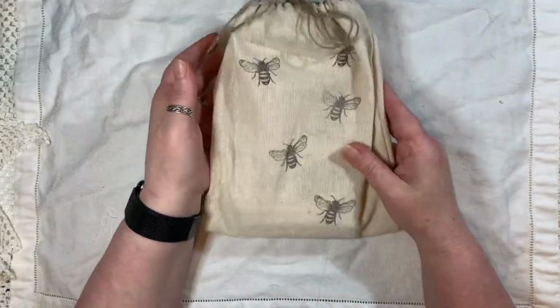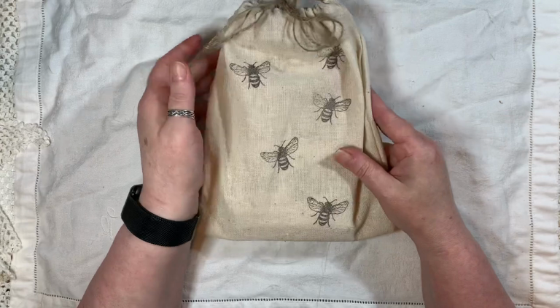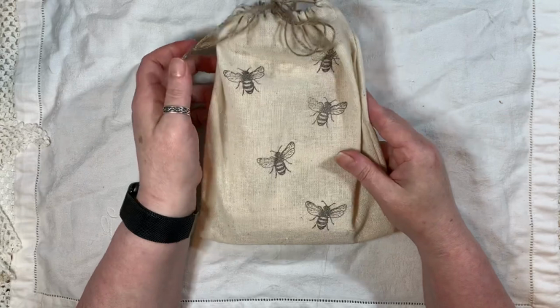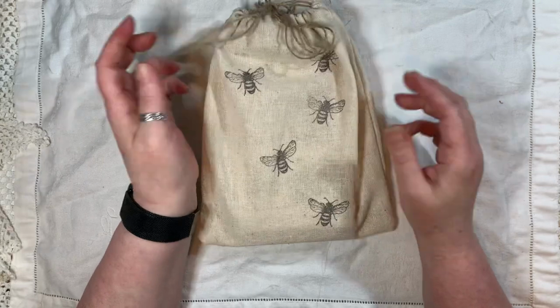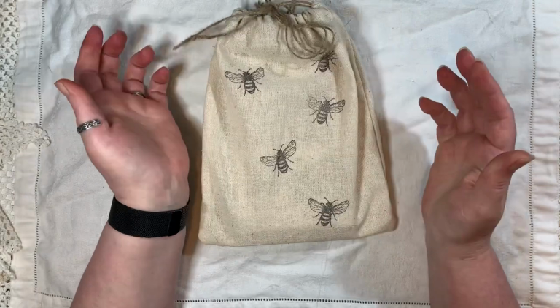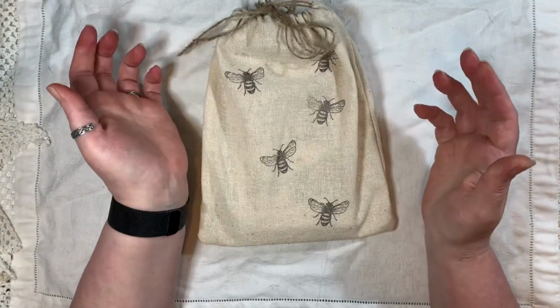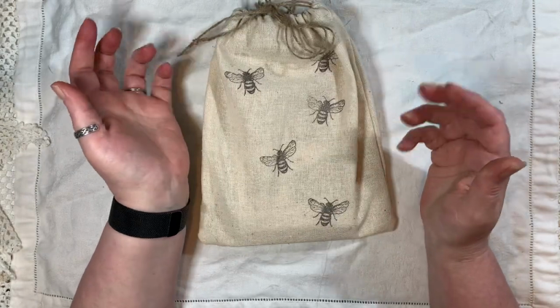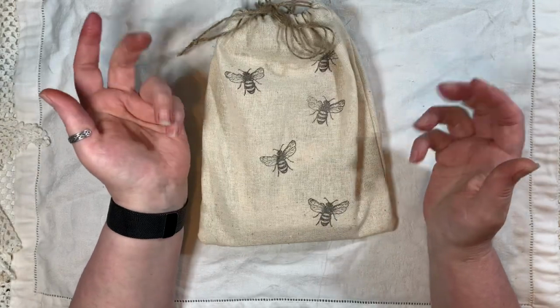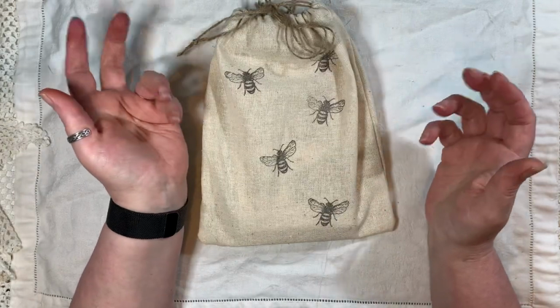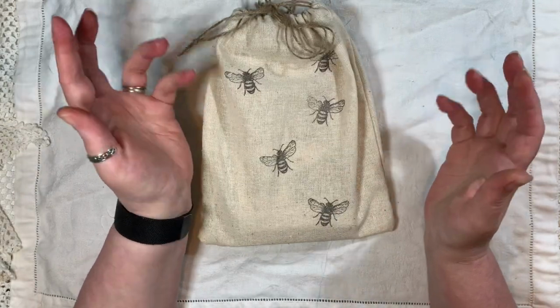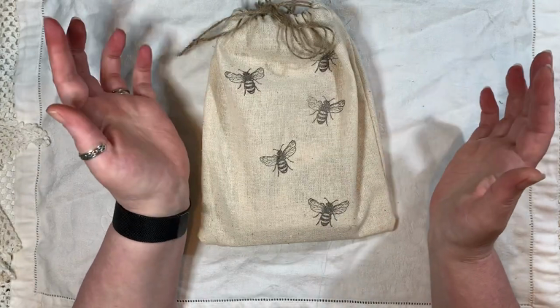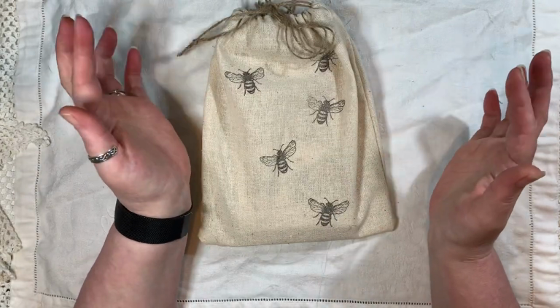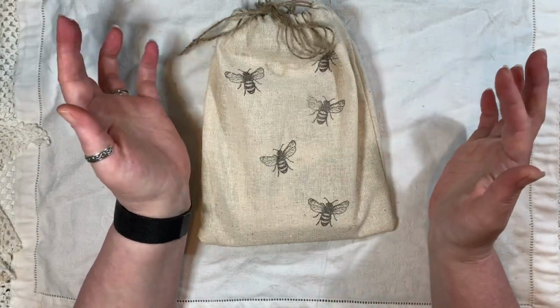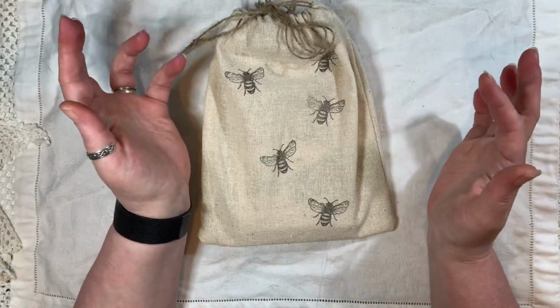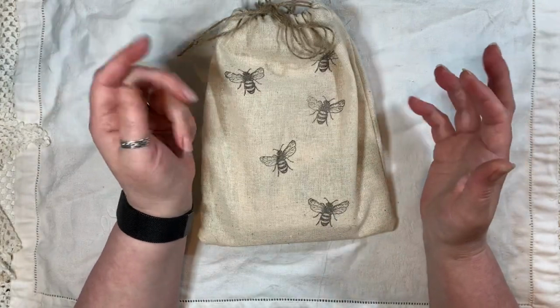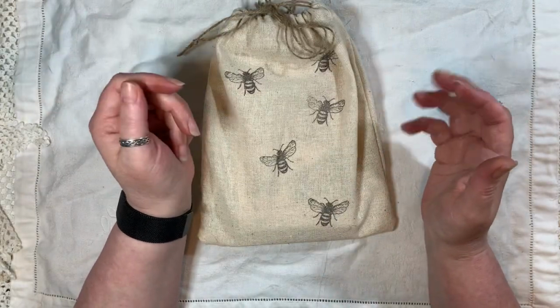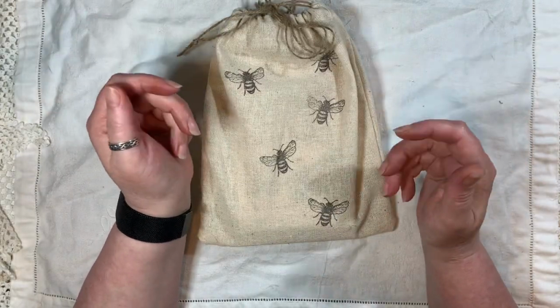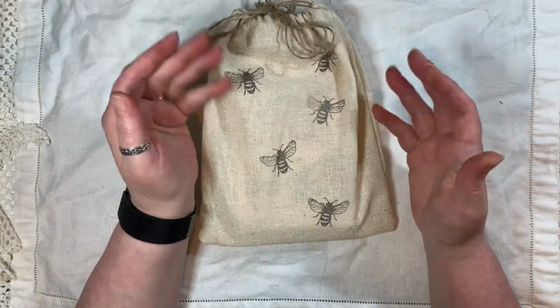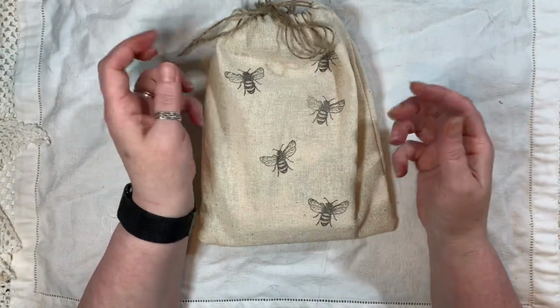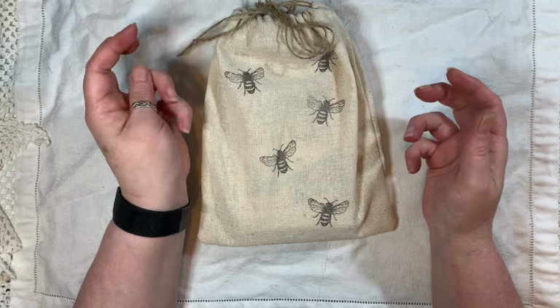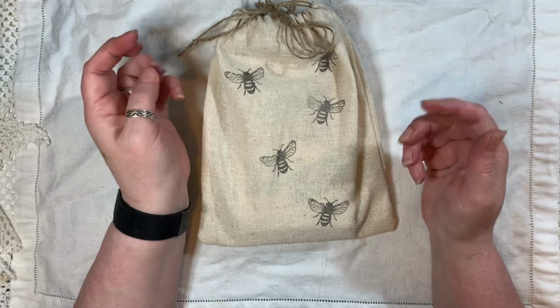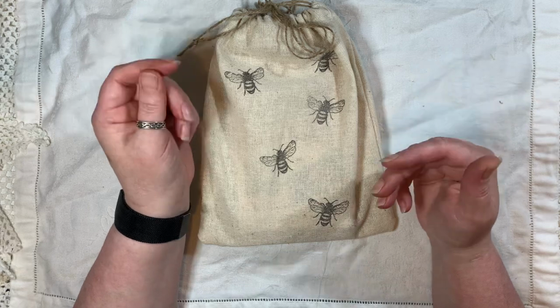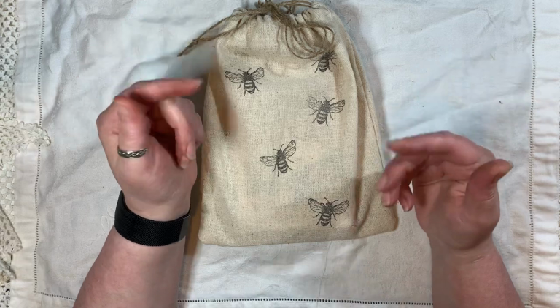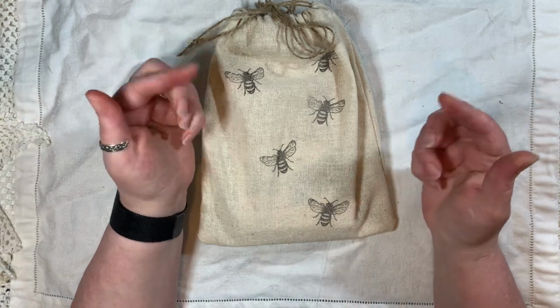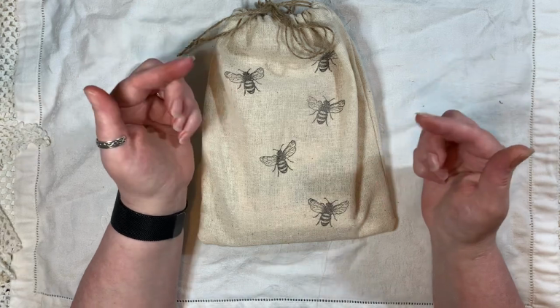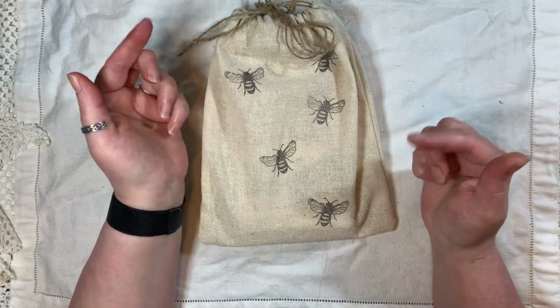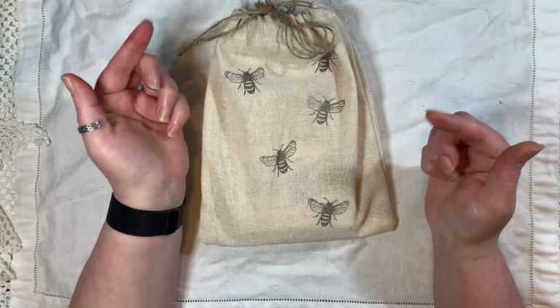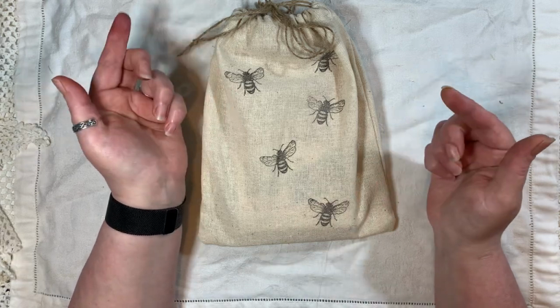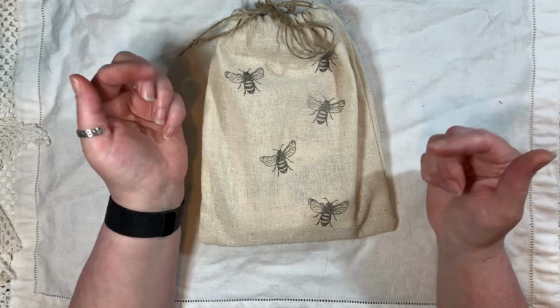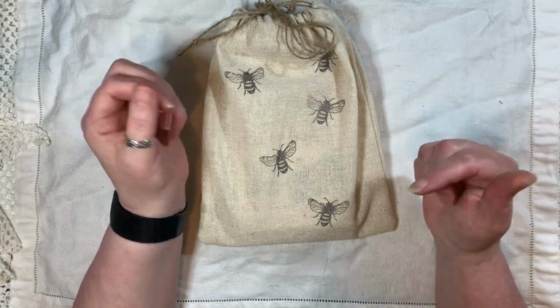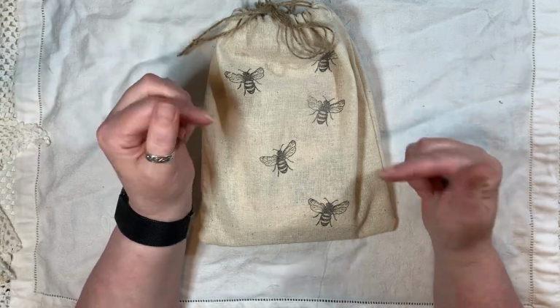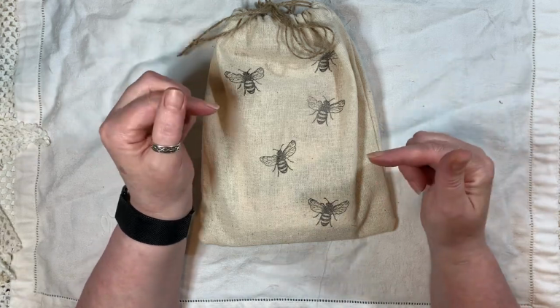And obviously you can do it using any form of fabric — you don't have to use calico and you can just adjust it to the size that you need, and that's what I done.